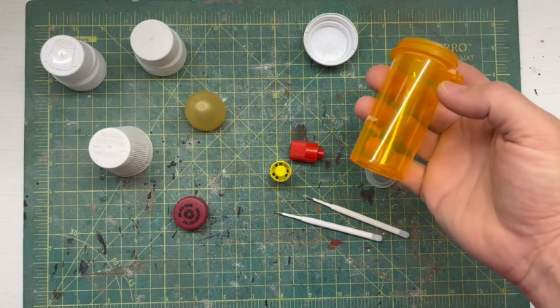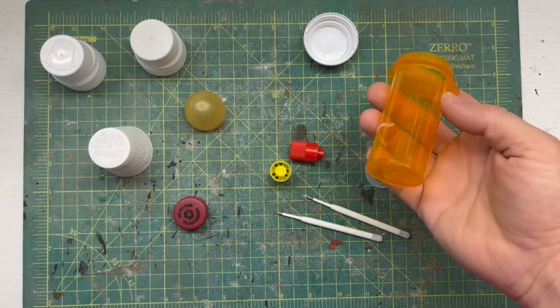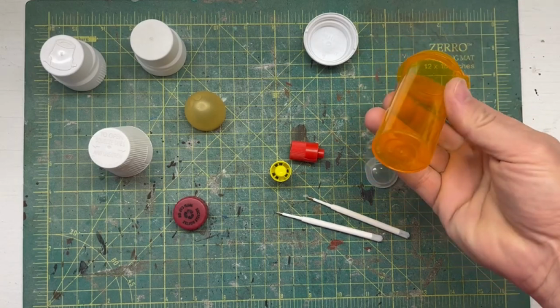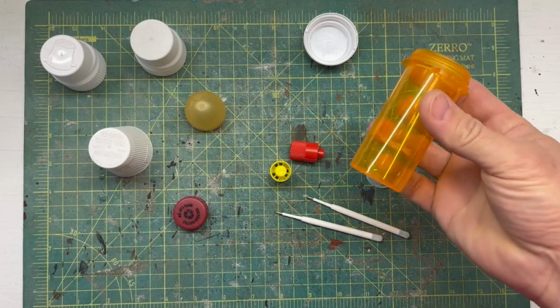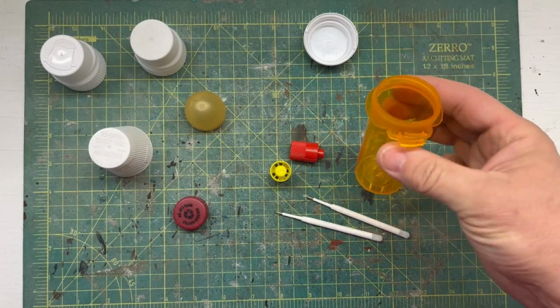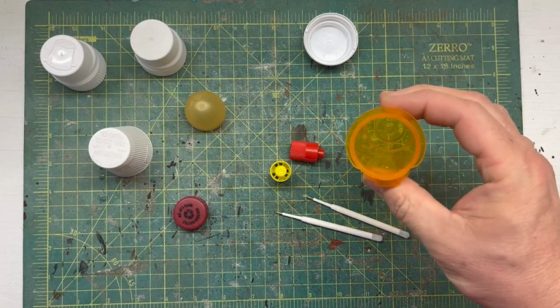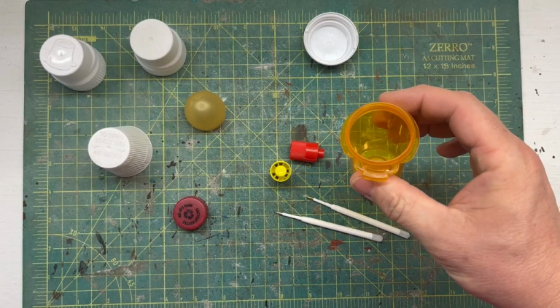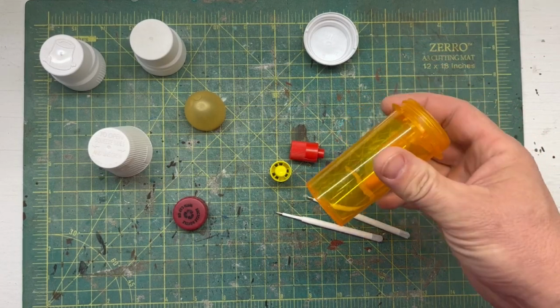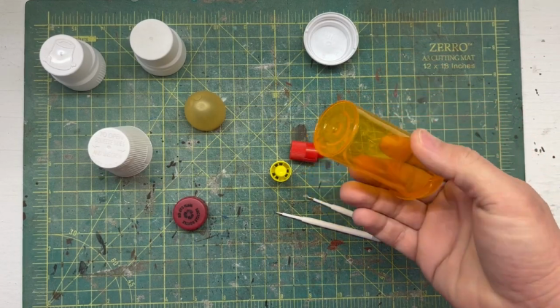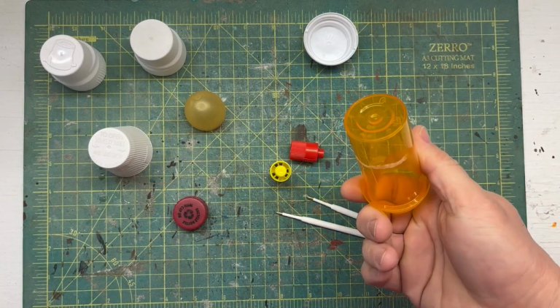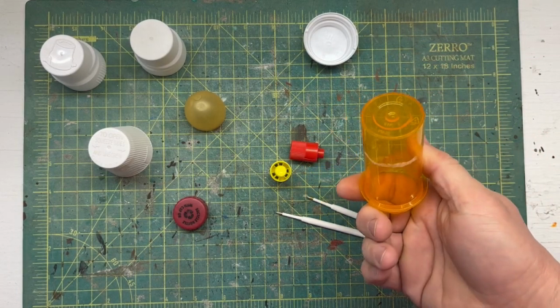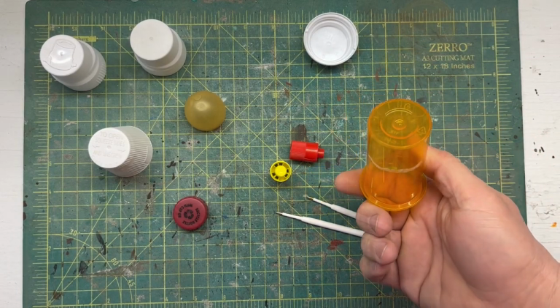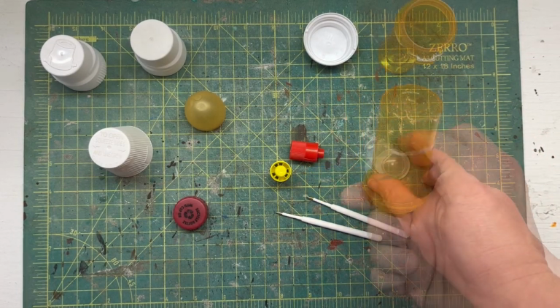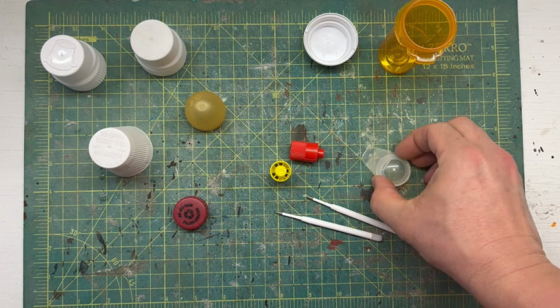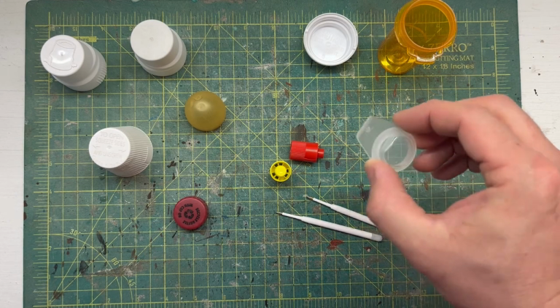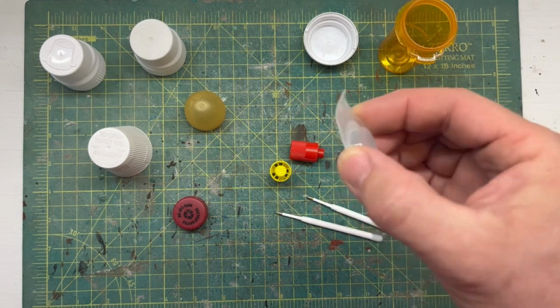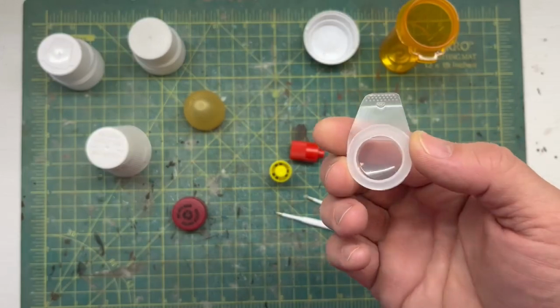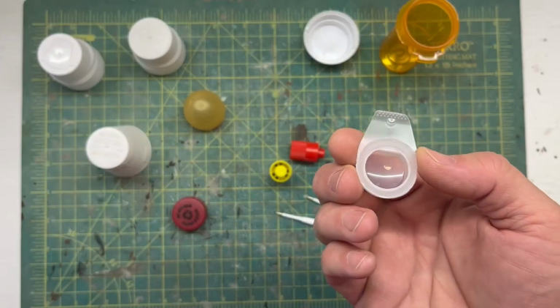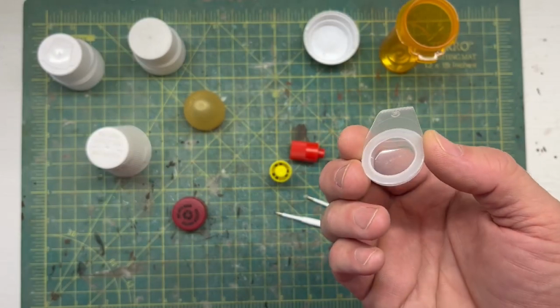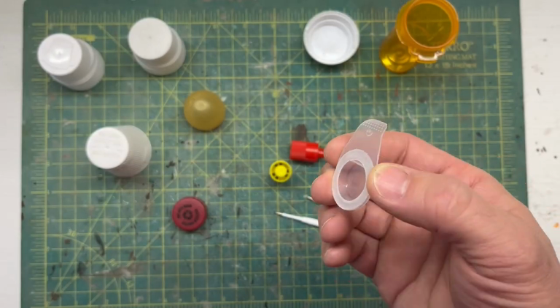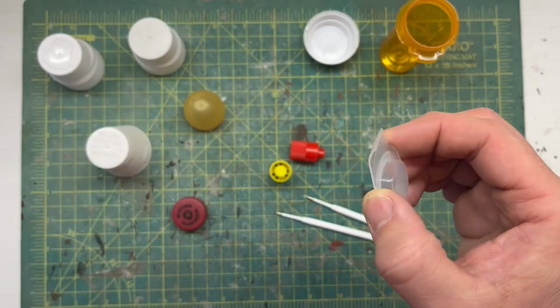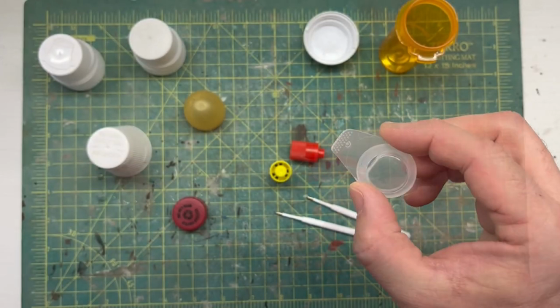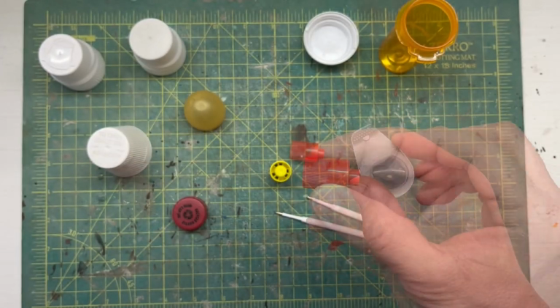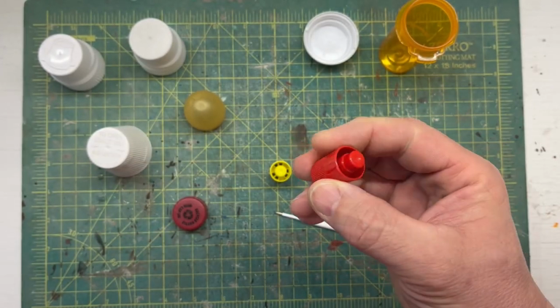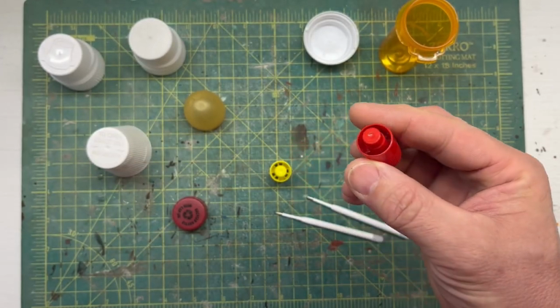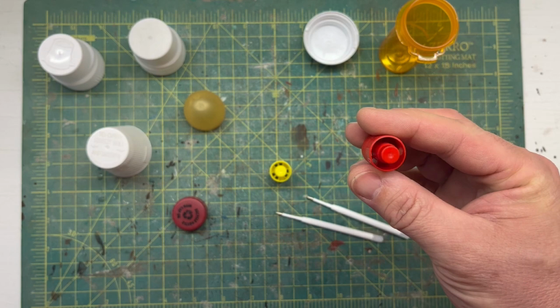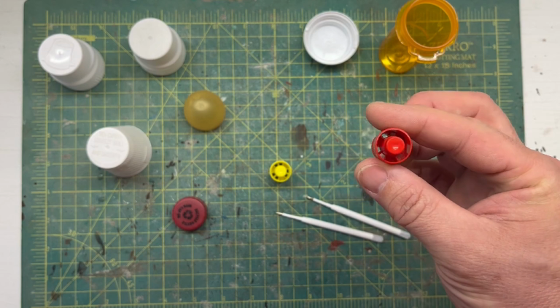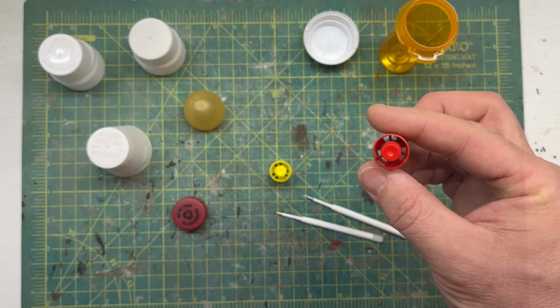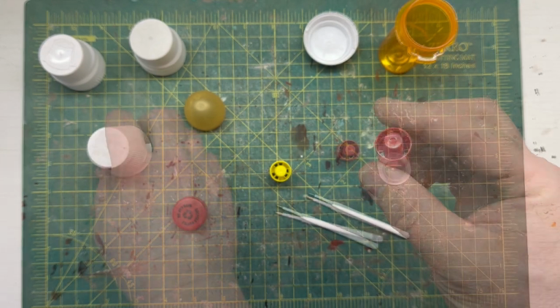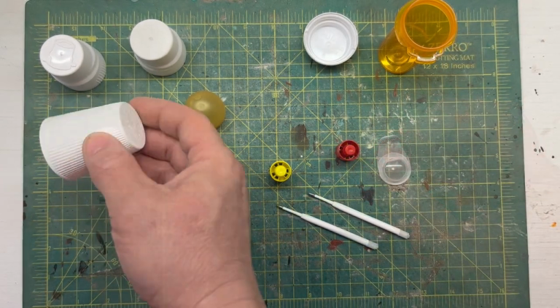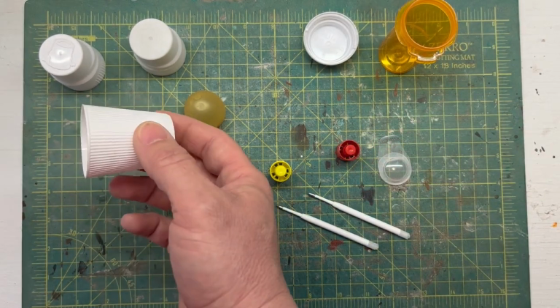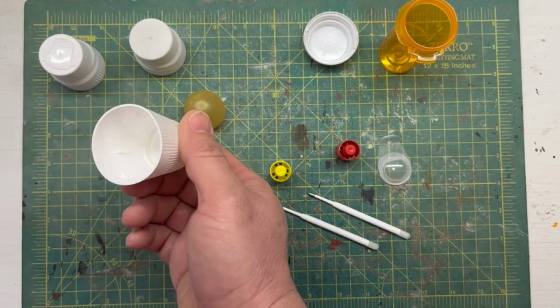For this project, I'm pulling some items from my junk bins again. I've got everything from an old prescription bottle to a contact lens case to some marker lids and a variety of other lids from different things I found.